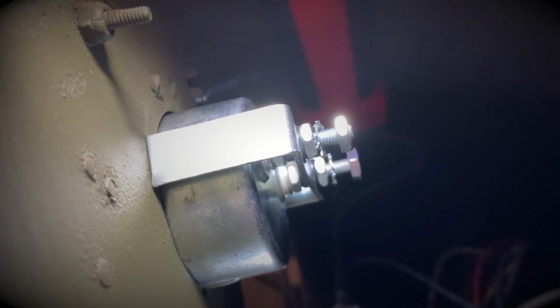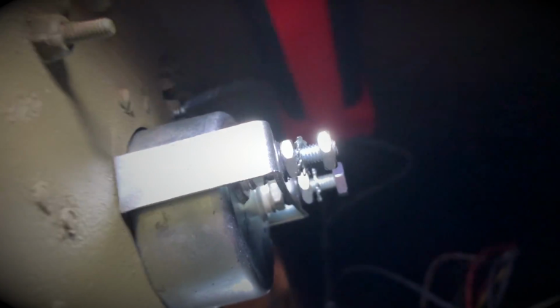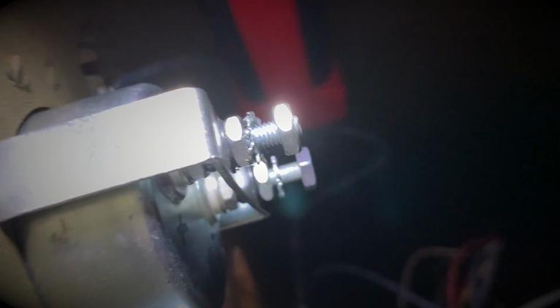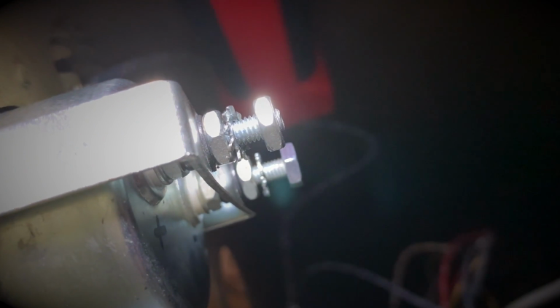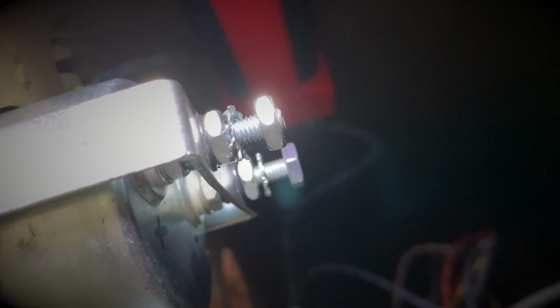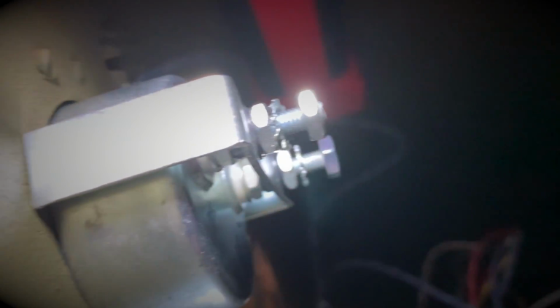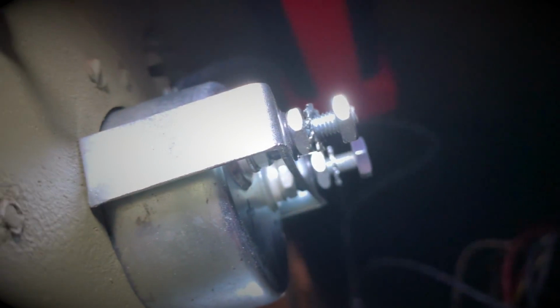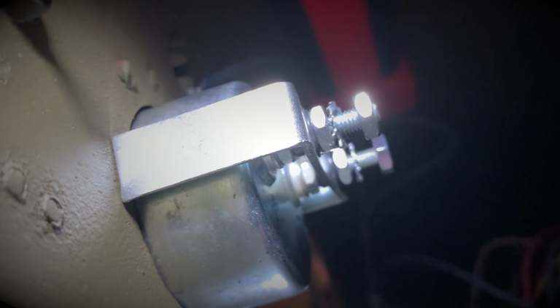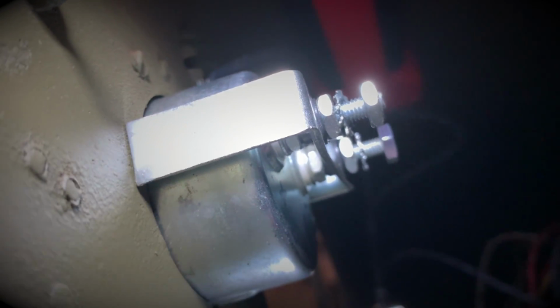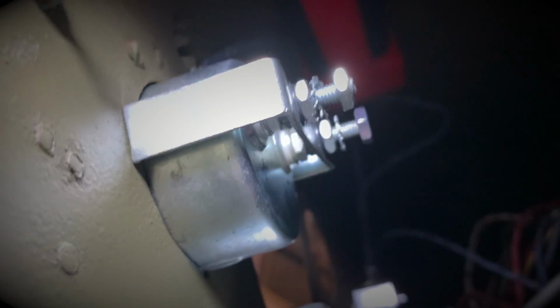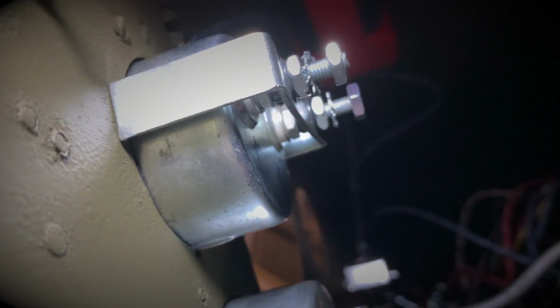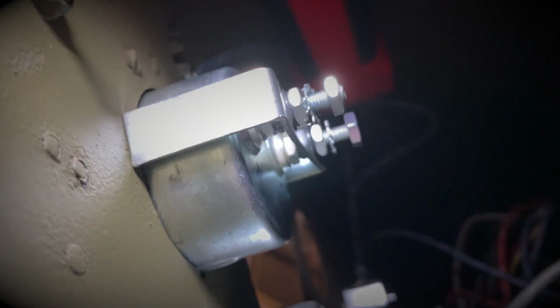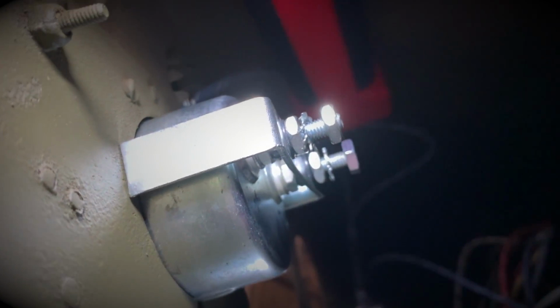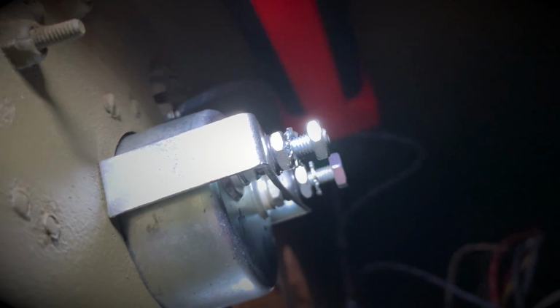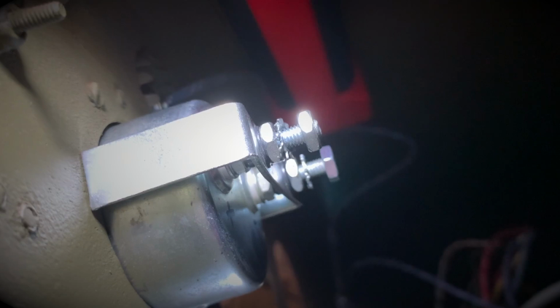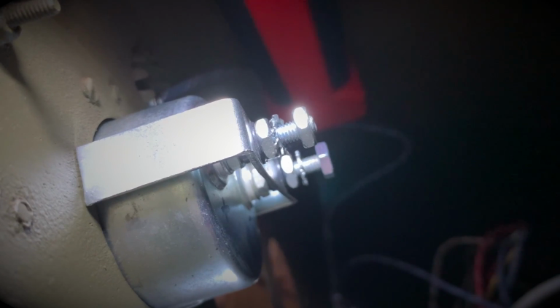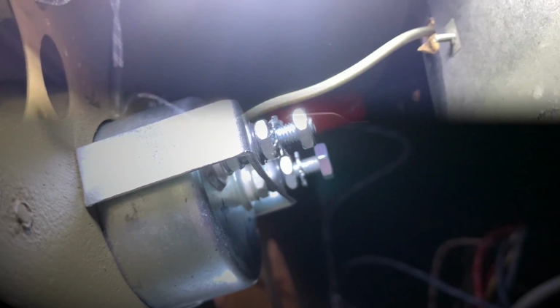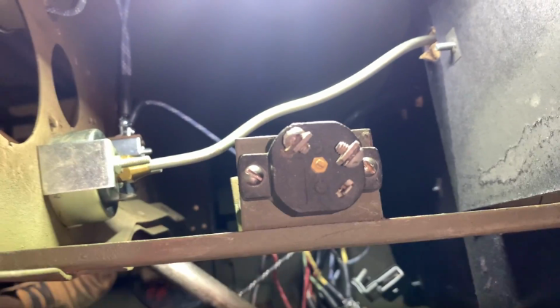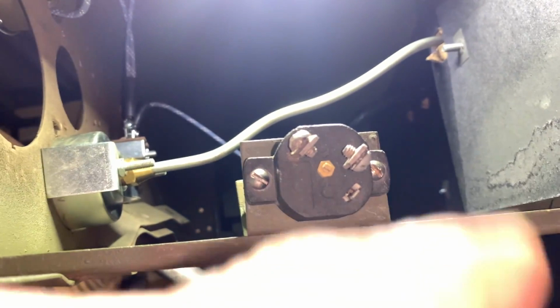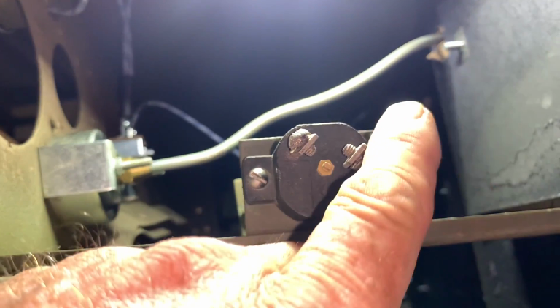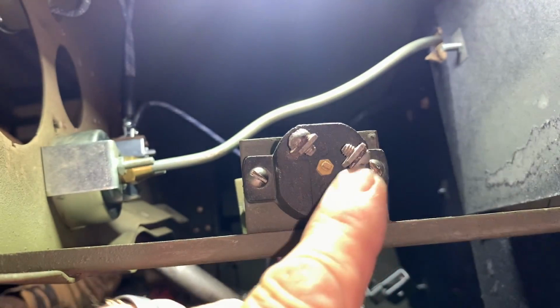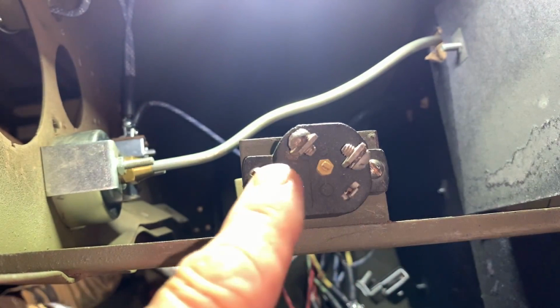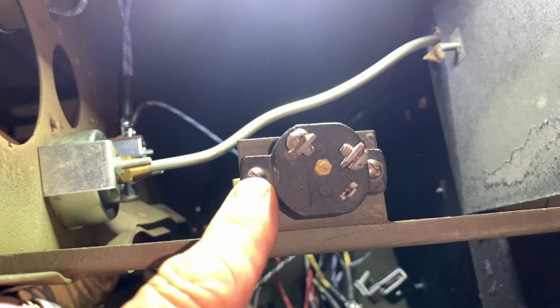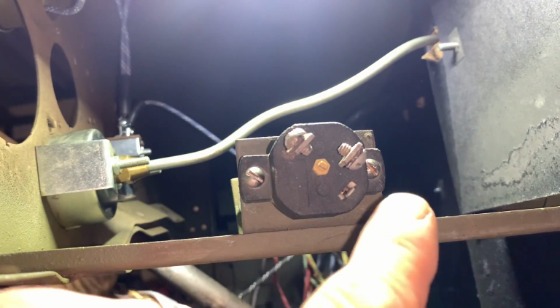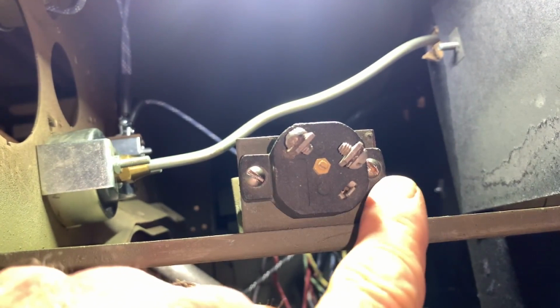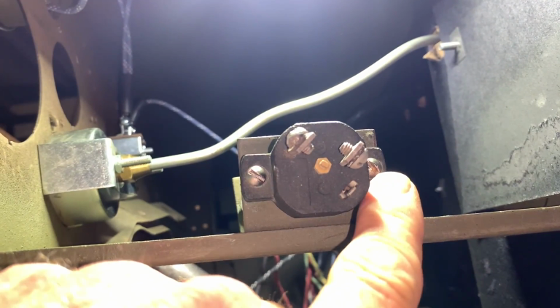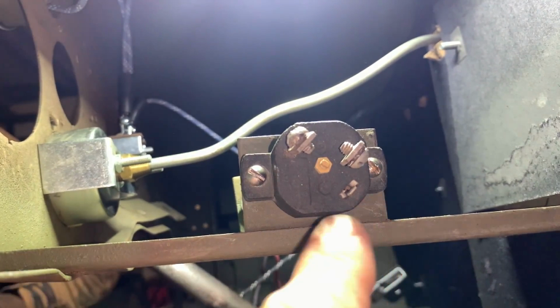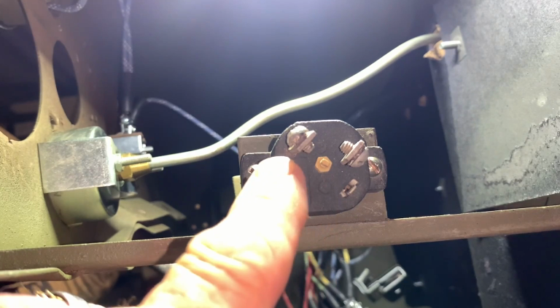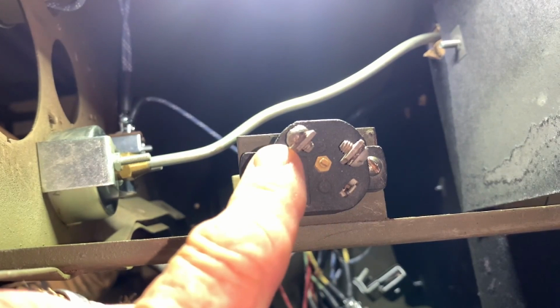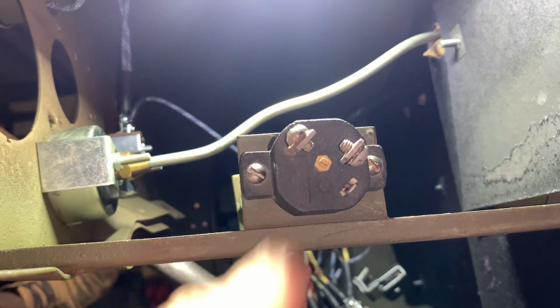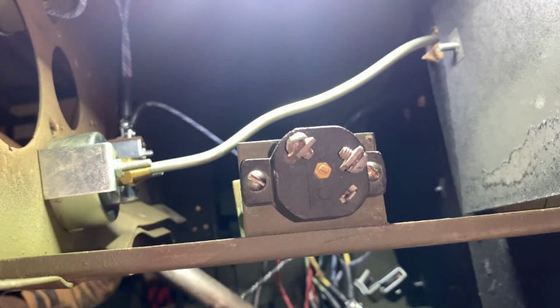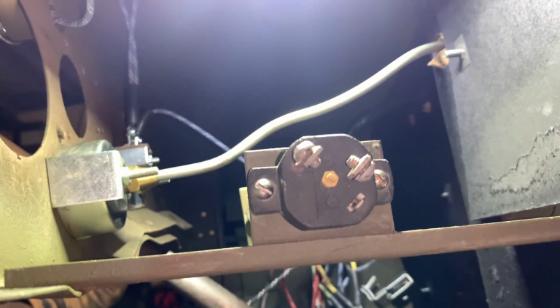You can see I've got the nuts, the star washer, and the nut to connect the wires to — I'll be showing you that in the next video. I'll also show you the circuit breakers with the connectors facing upwards on both sides. Until next time, keep it safe and happy Jeeping.